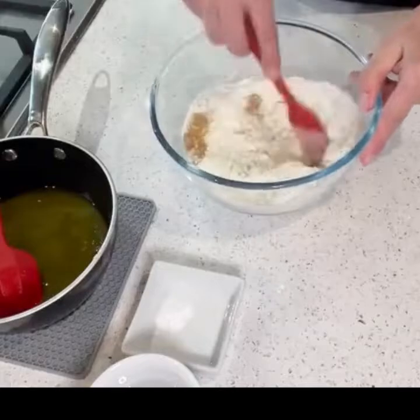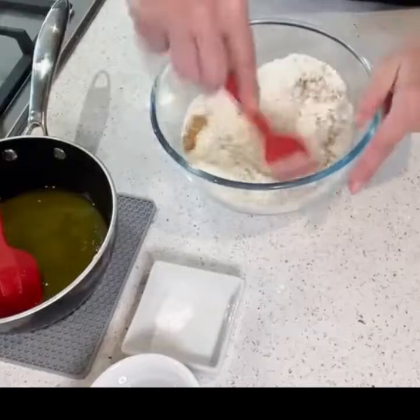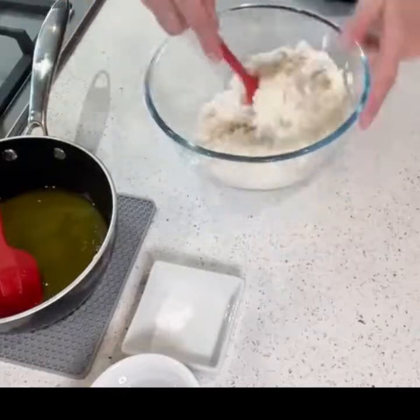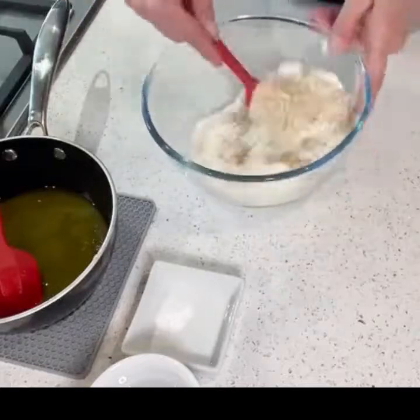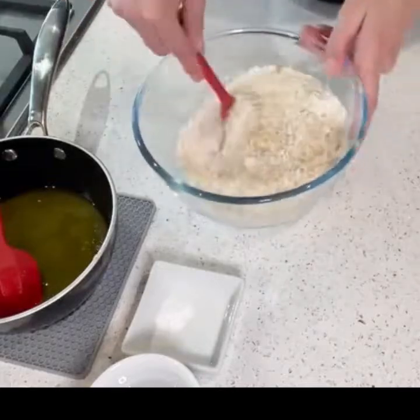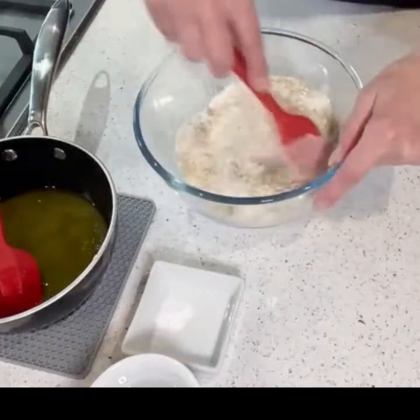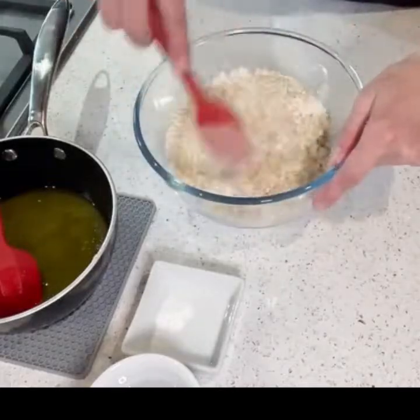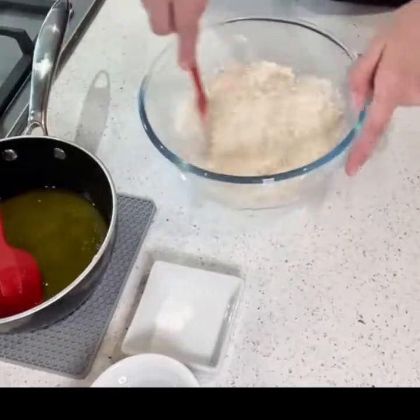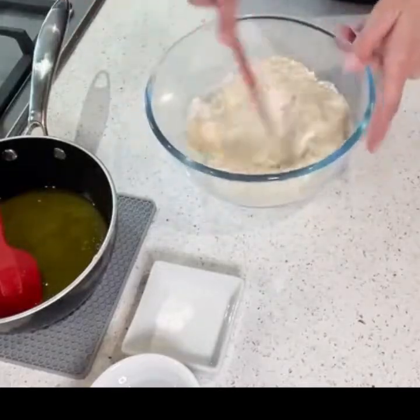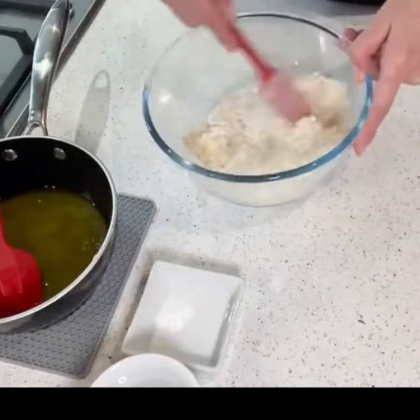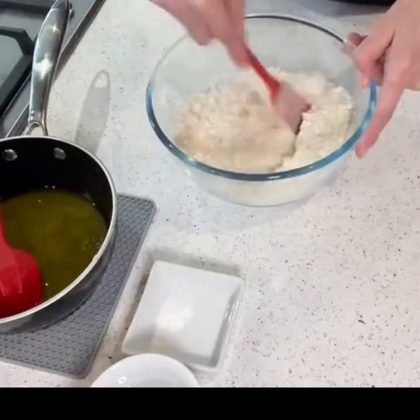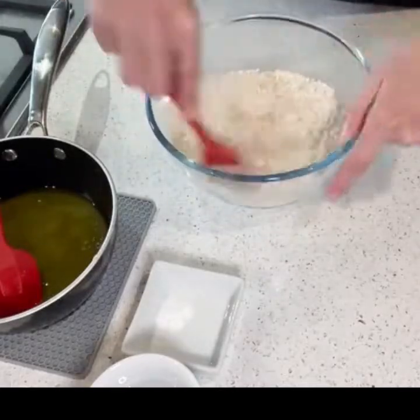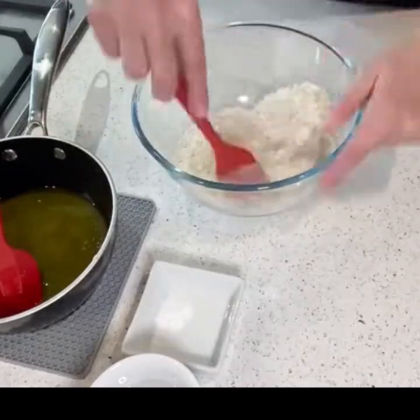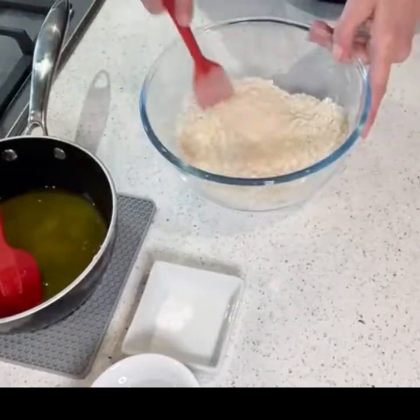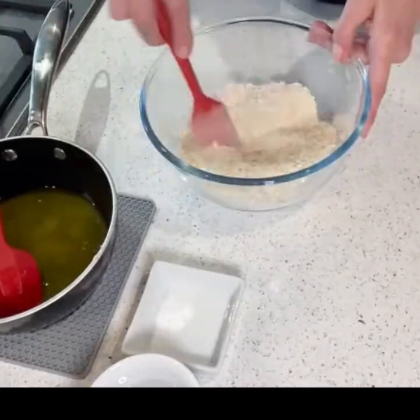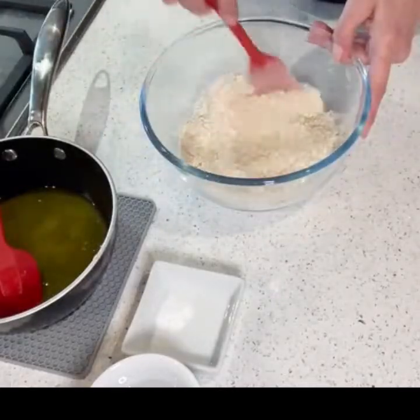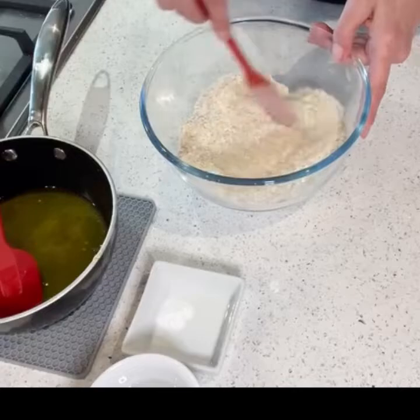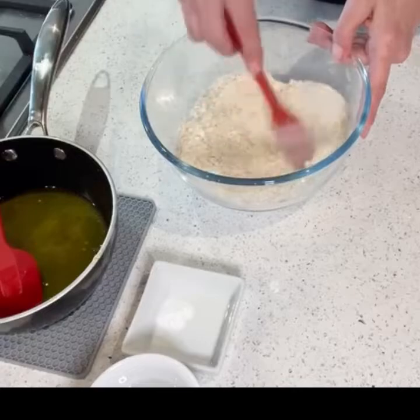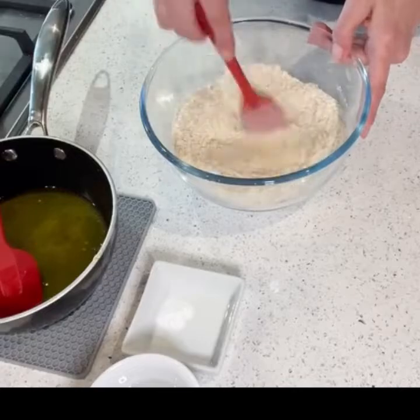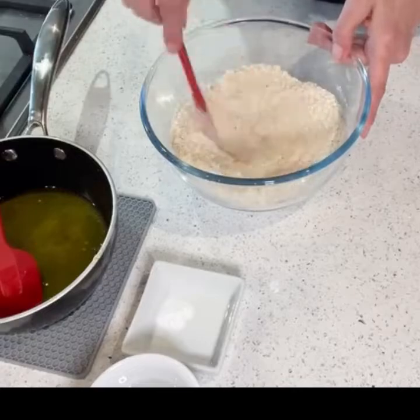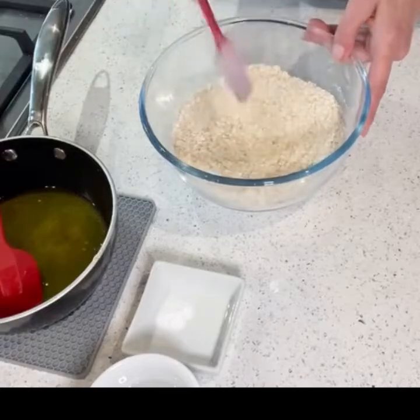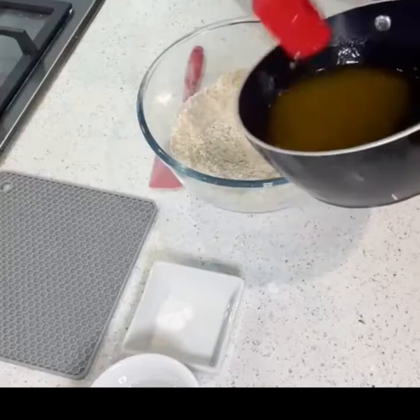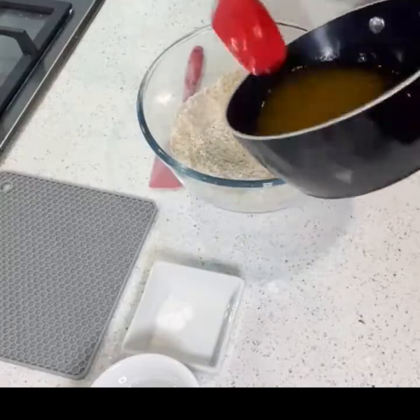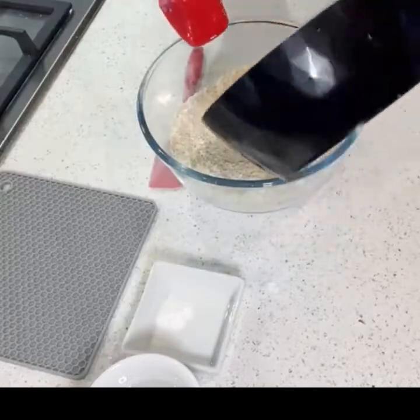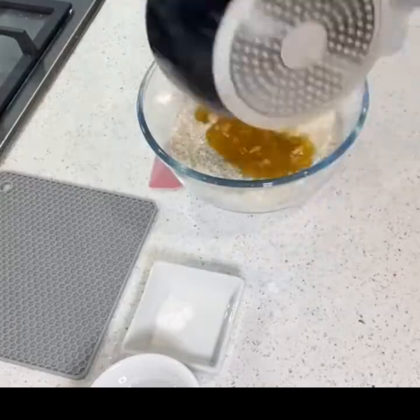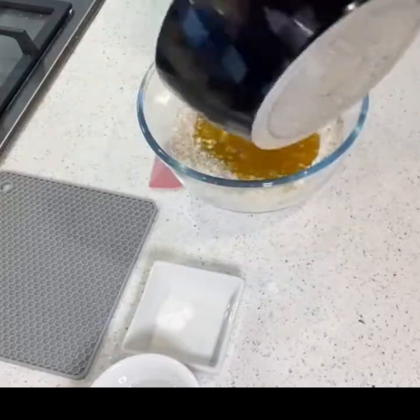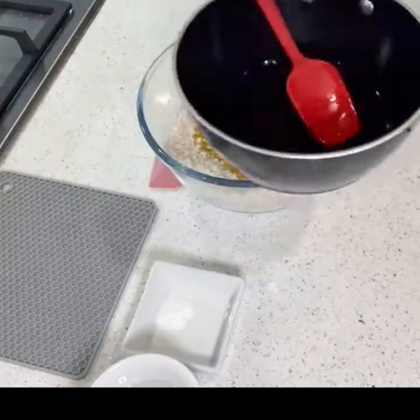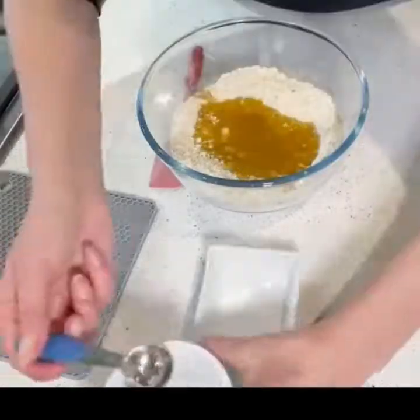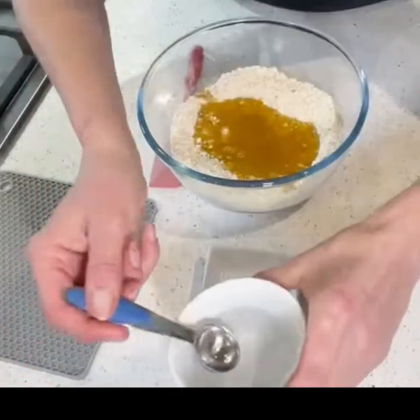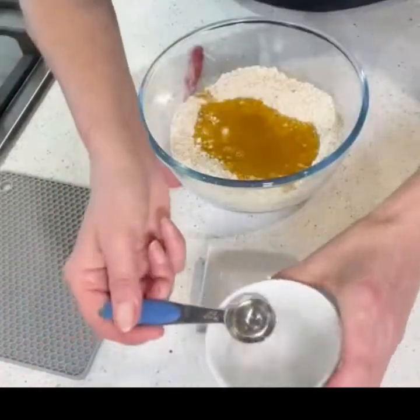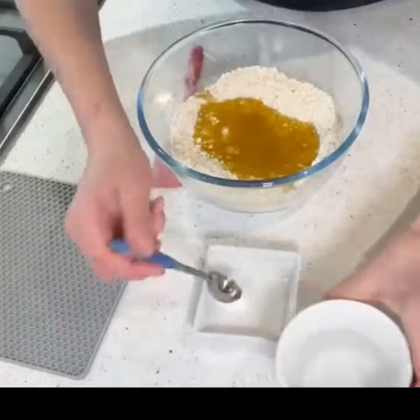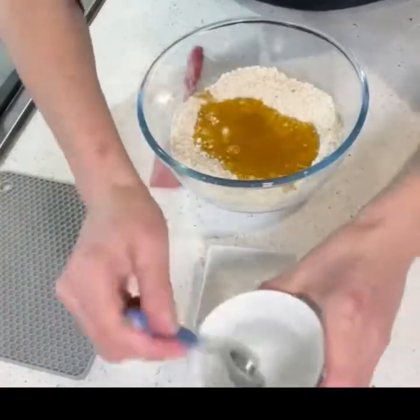Melt your butter in a saucepan with your golden syrup and then add the vanilla. Pour this over the mixture. Then add your bicarb to the milk and again pour this over.